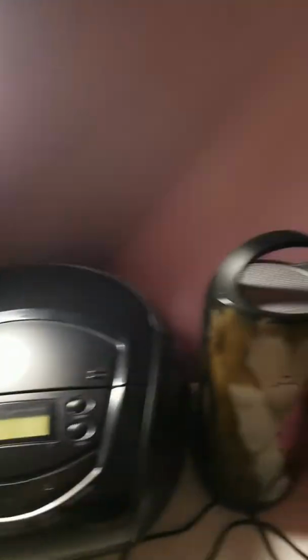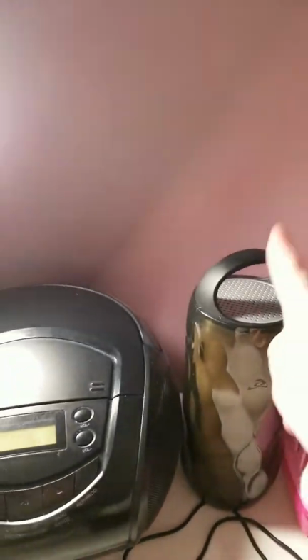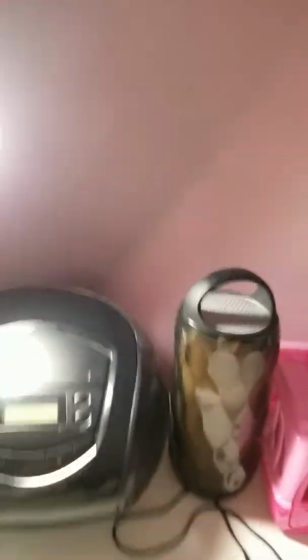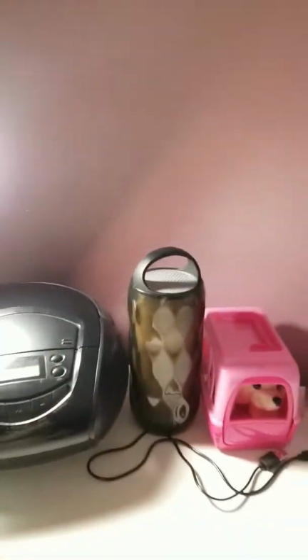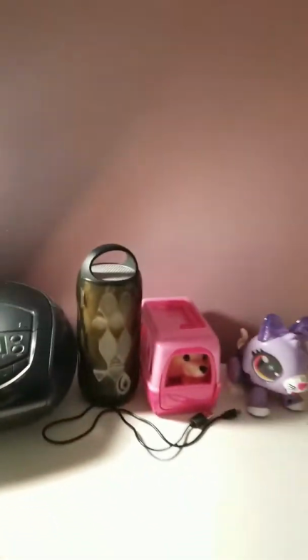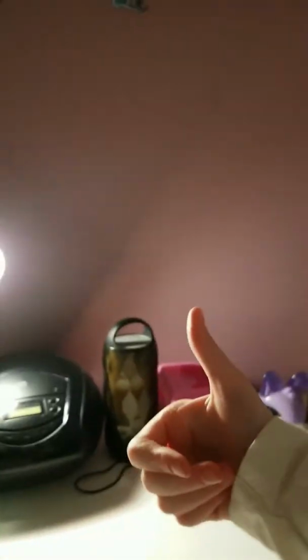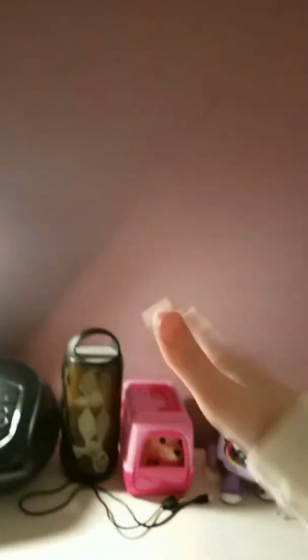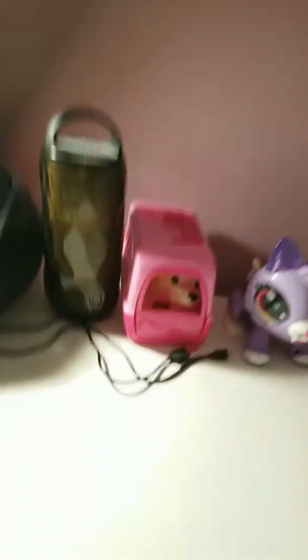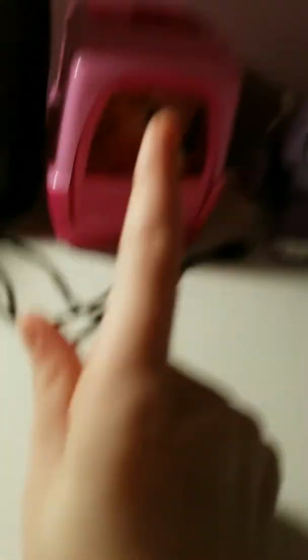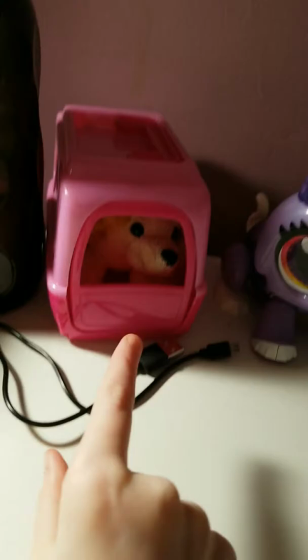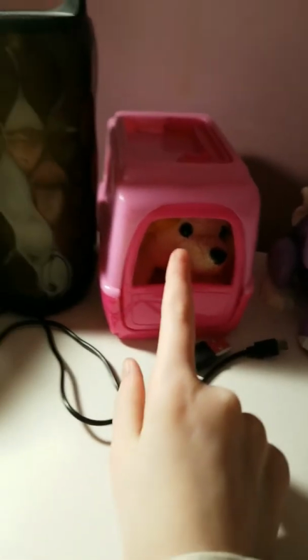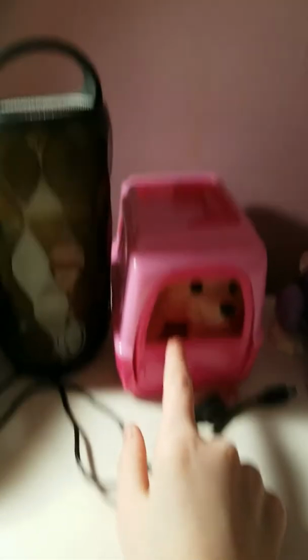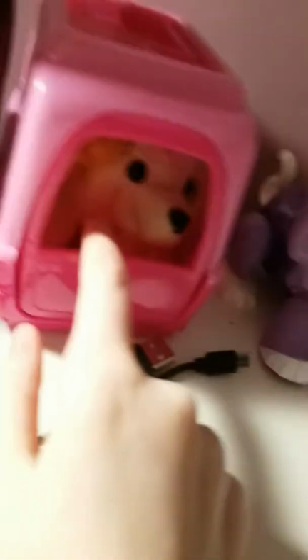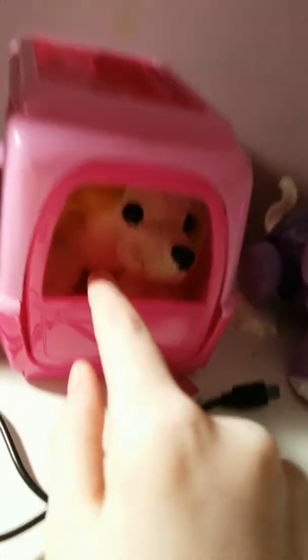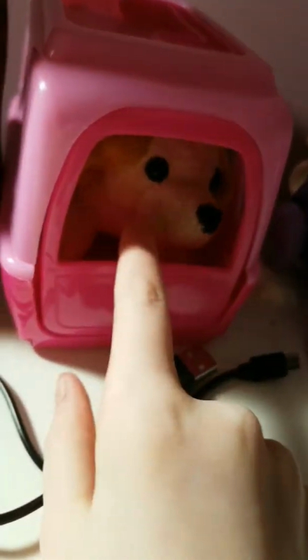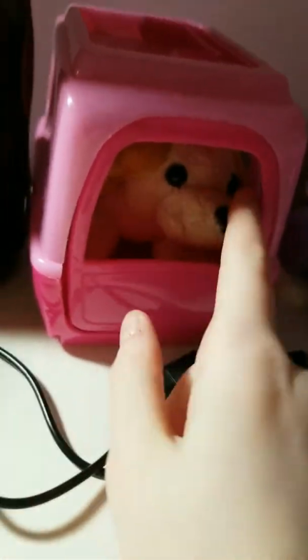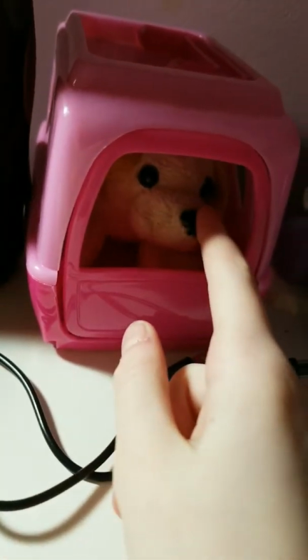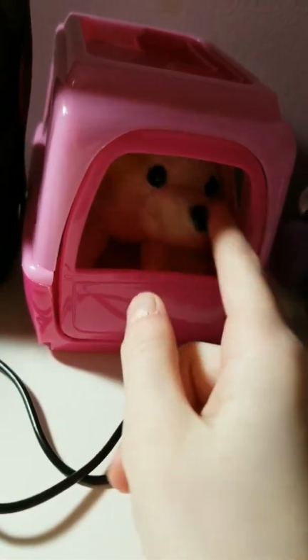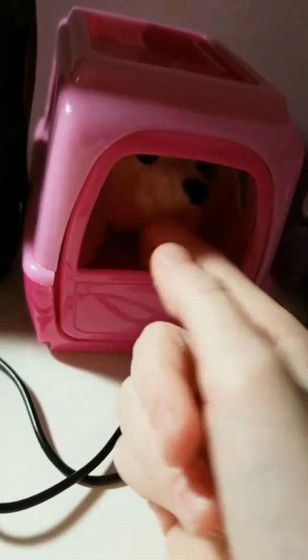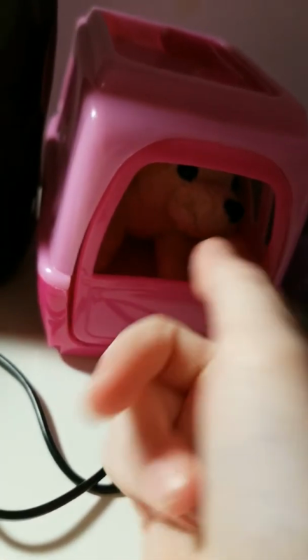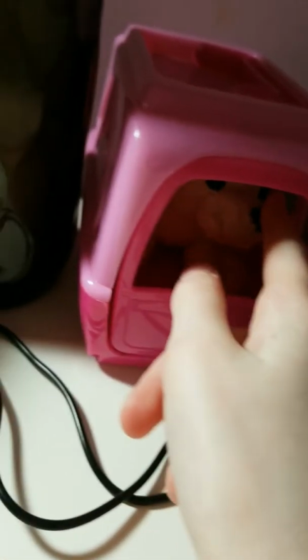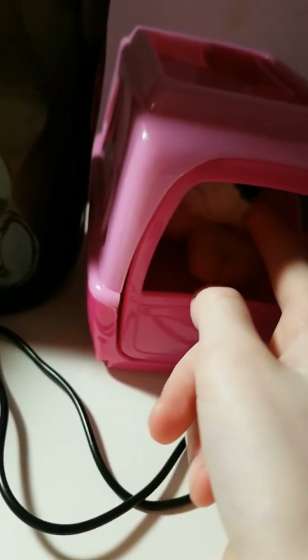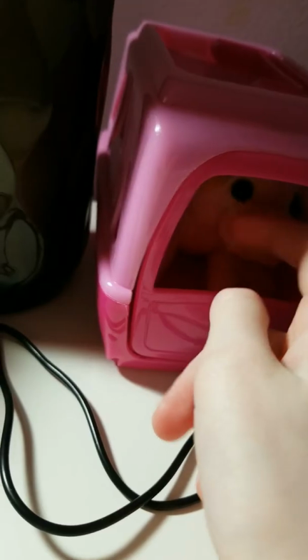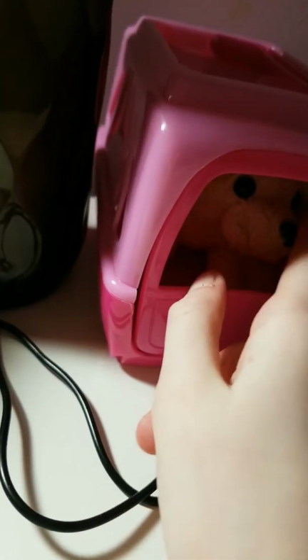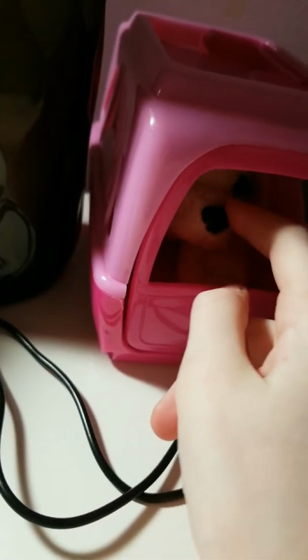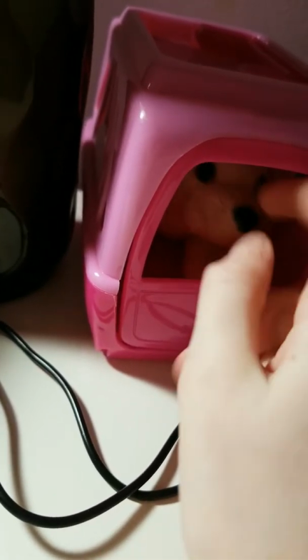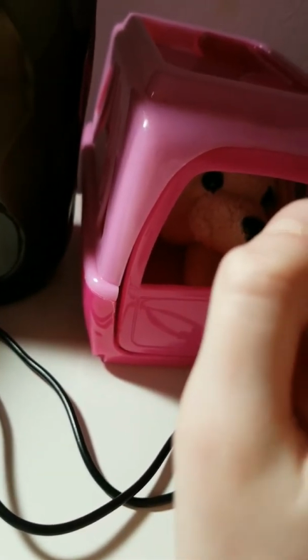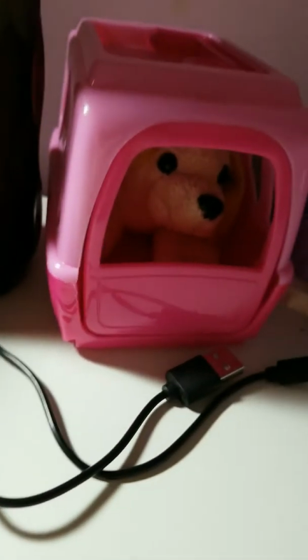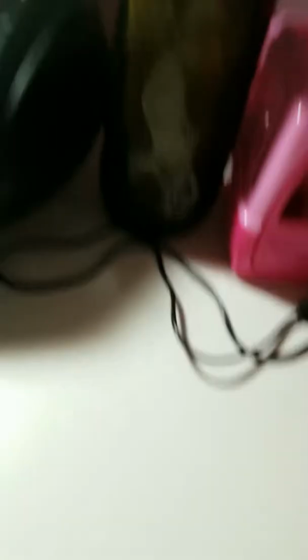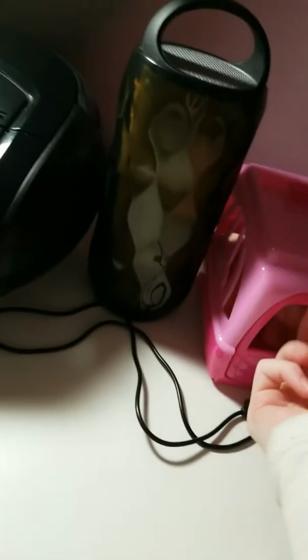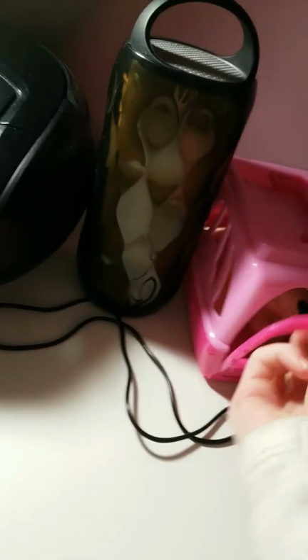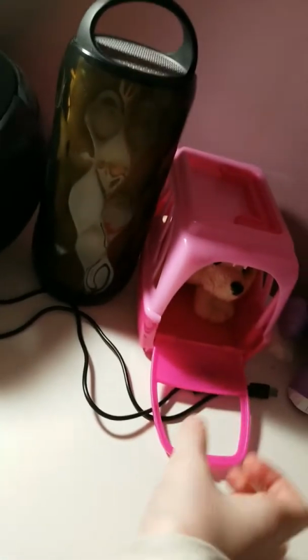Here's my radio. Here's my Bluetooth speaker that I got for Christmas. Here's my dog that I got from Disneyland — her name is Basket, and she can come out.